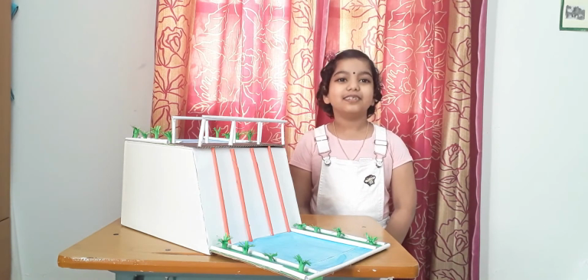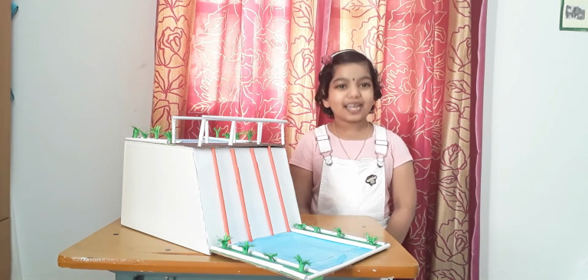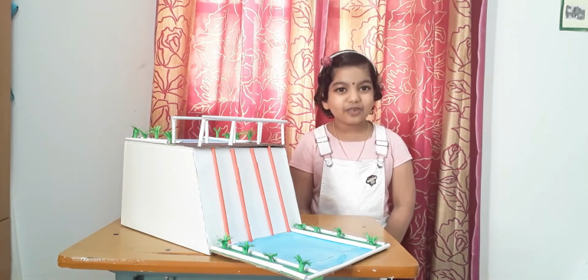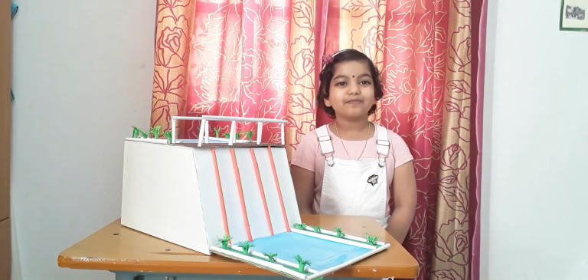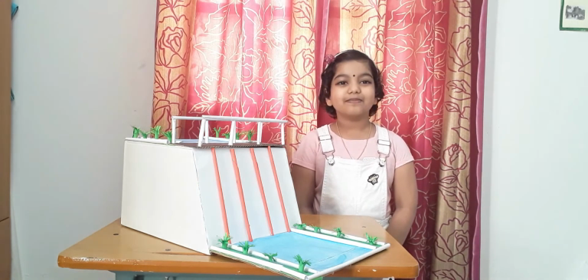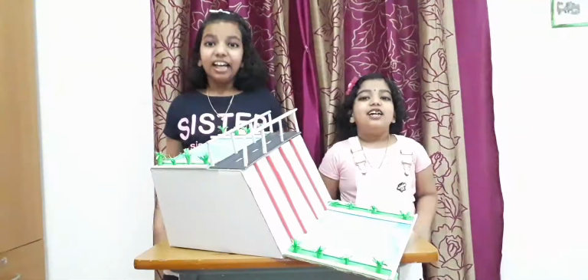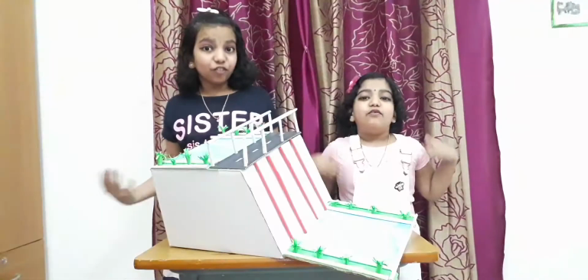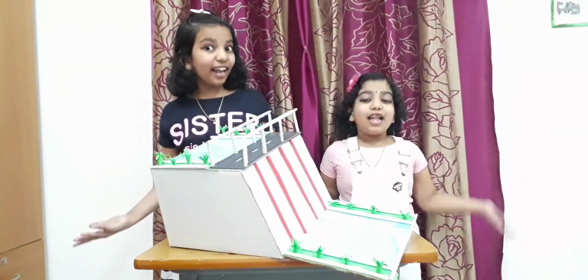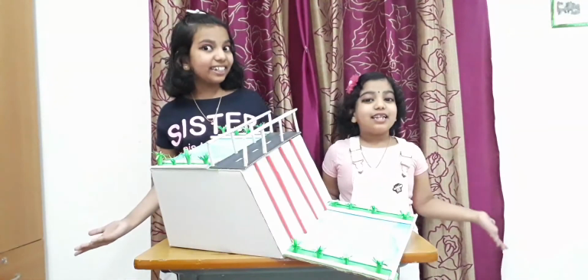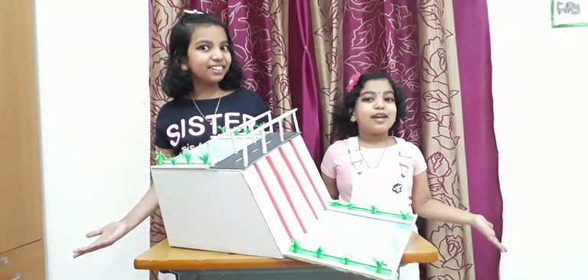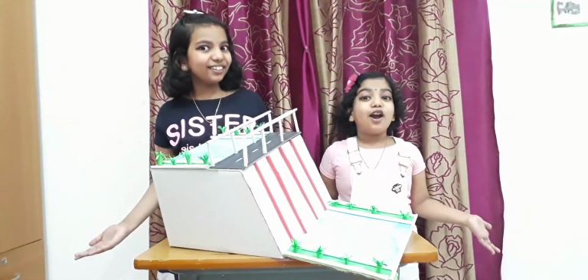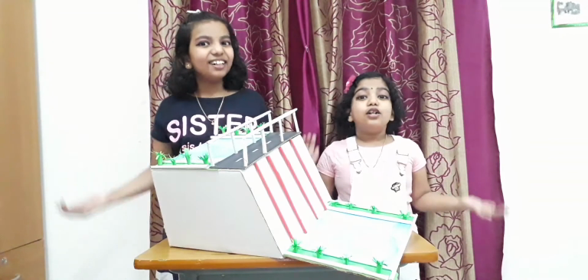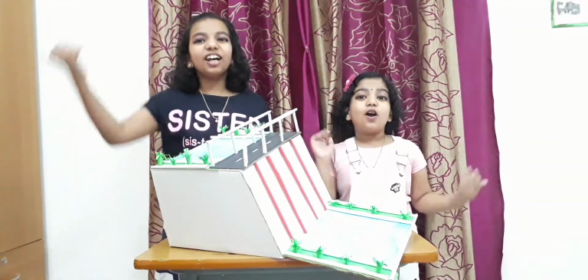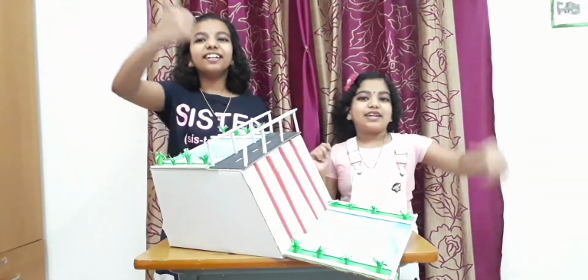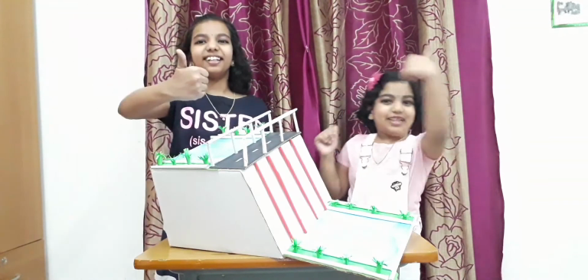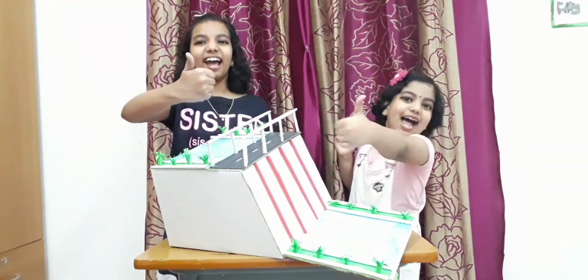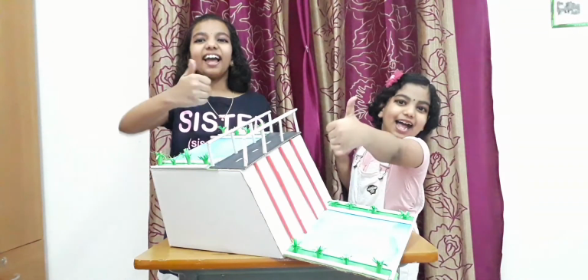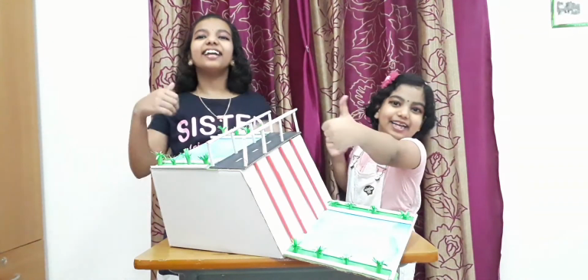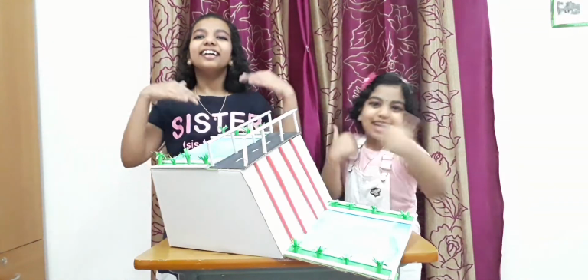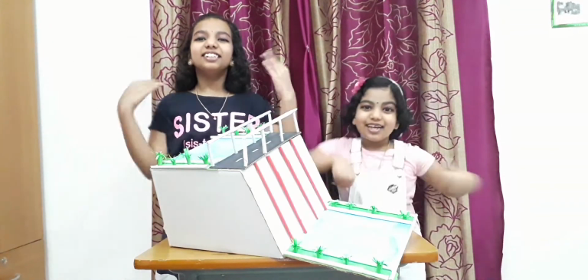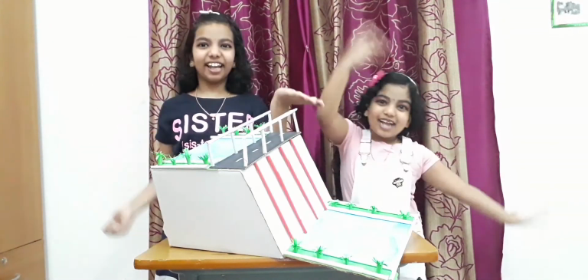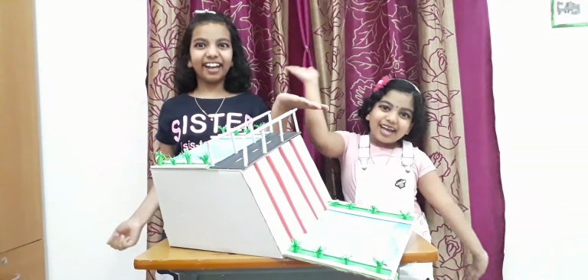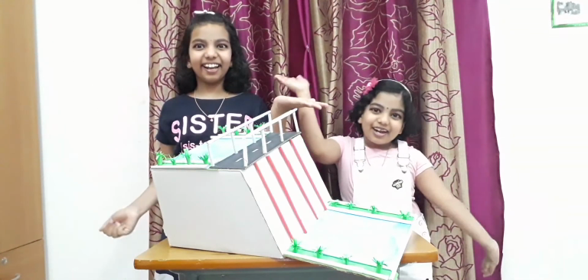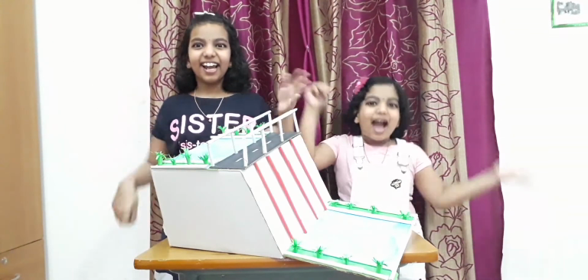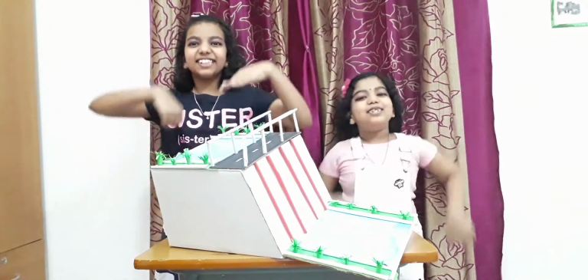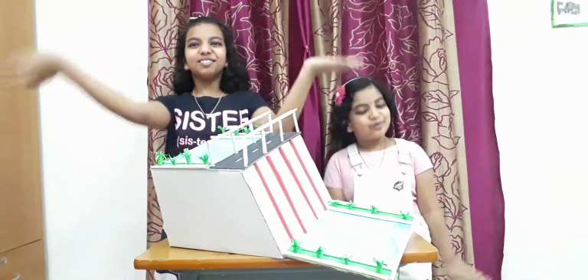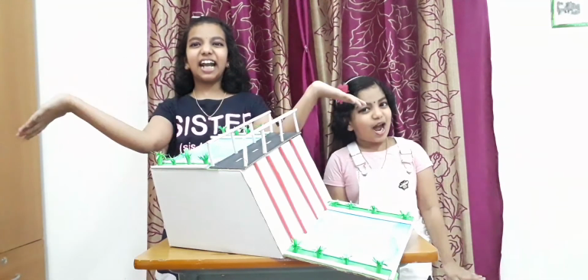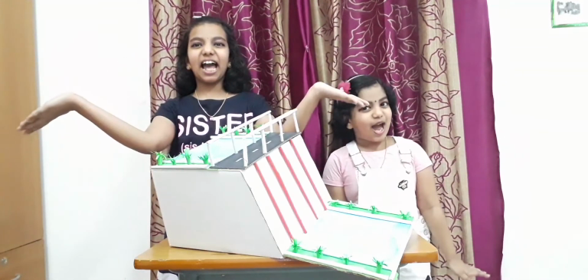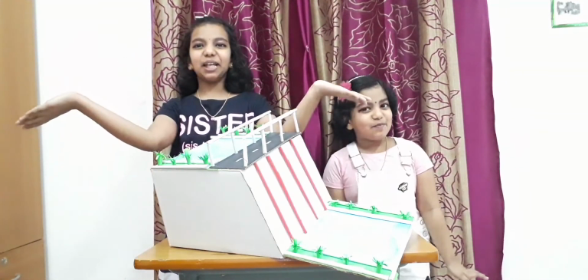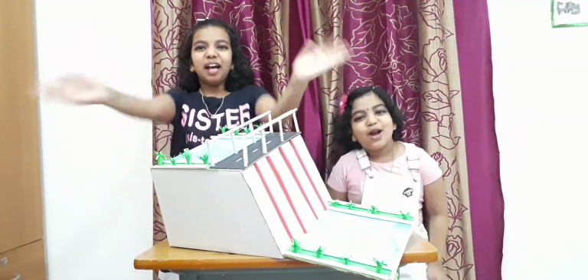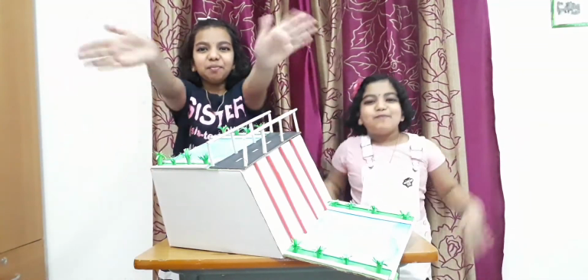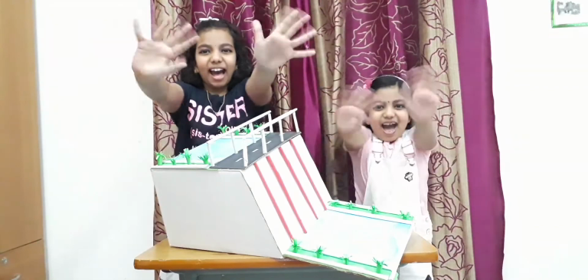Thank you. If you like this video, join me in the like, share and subscribe. Bye.